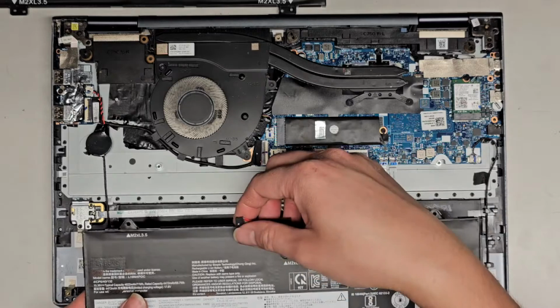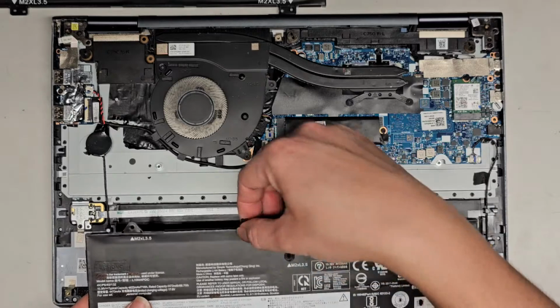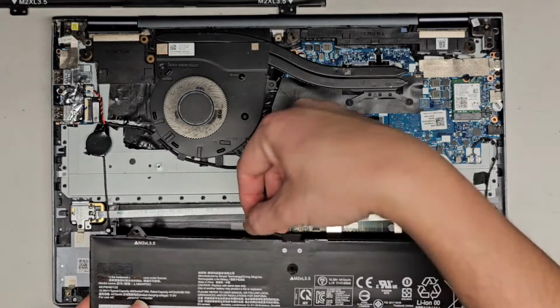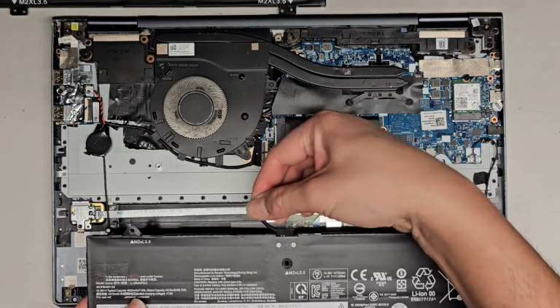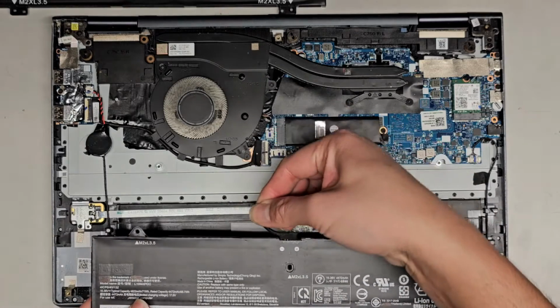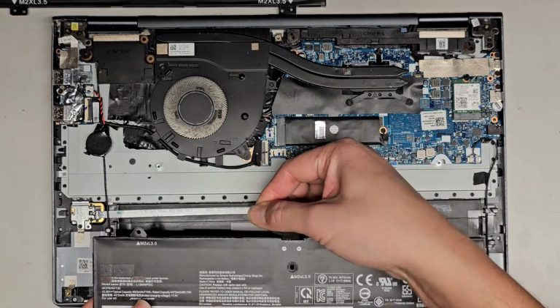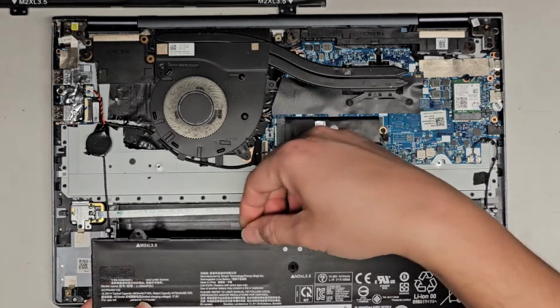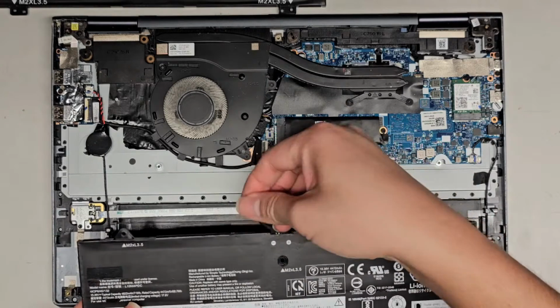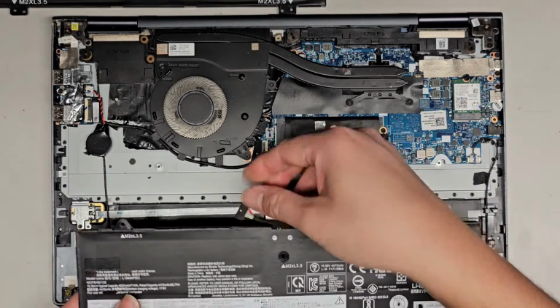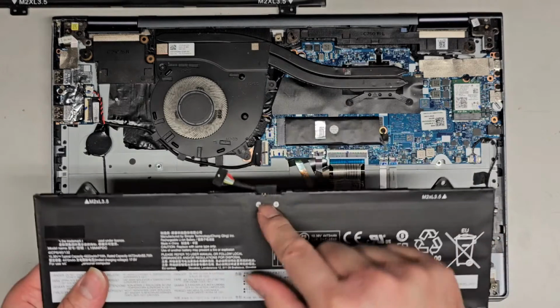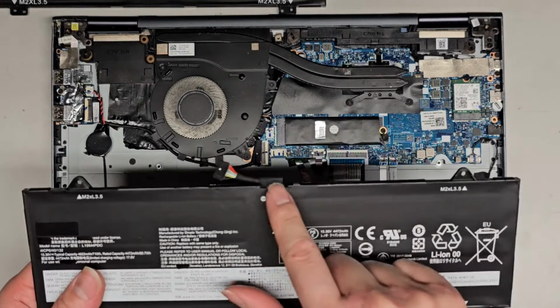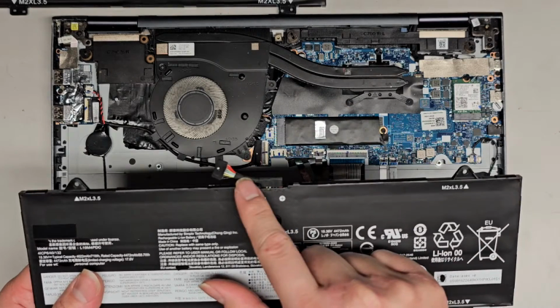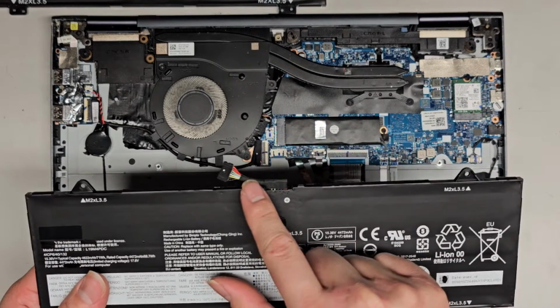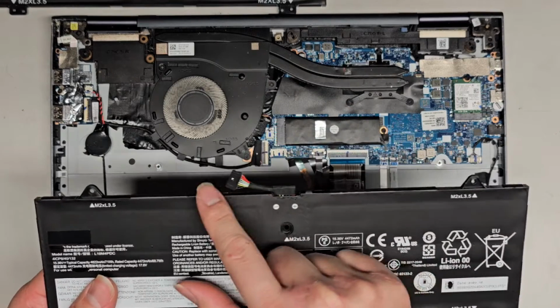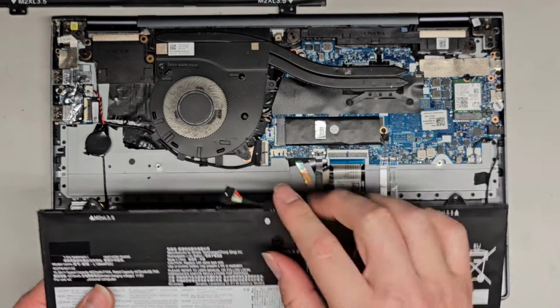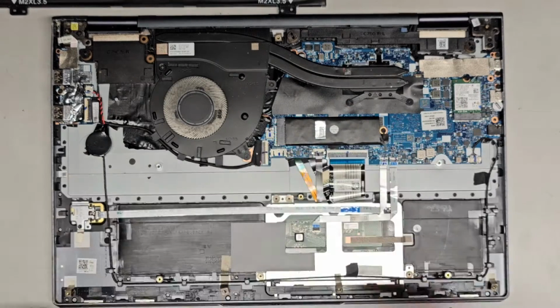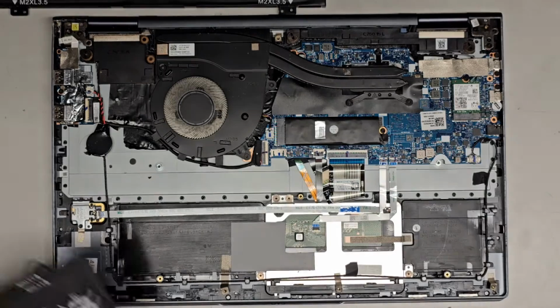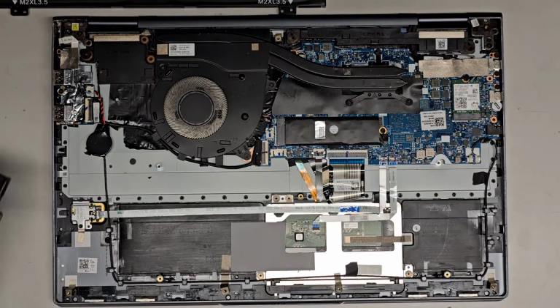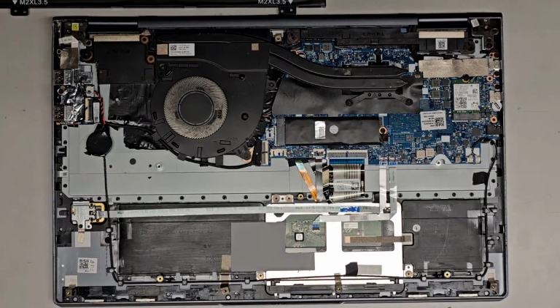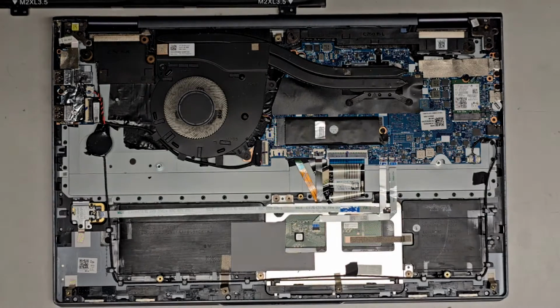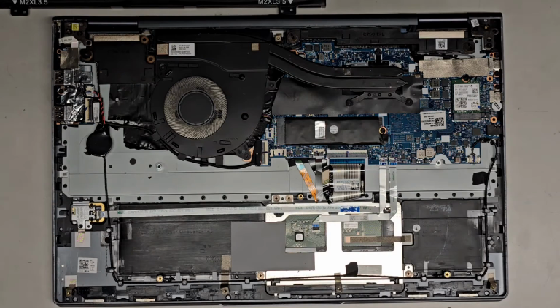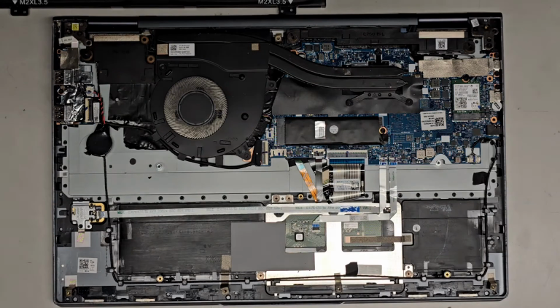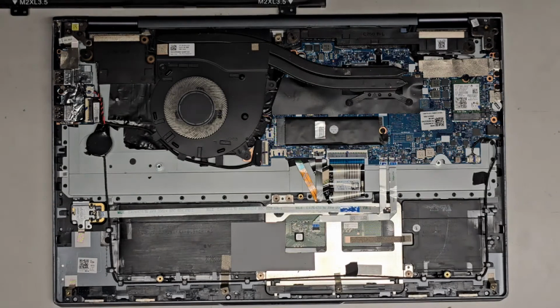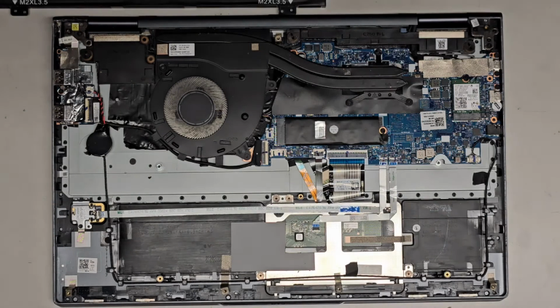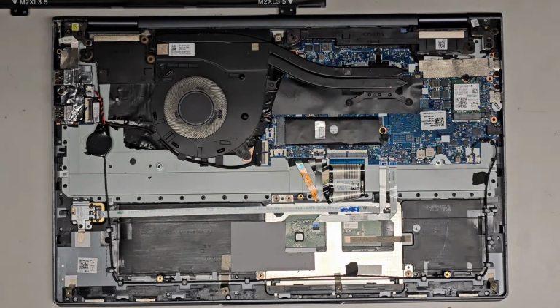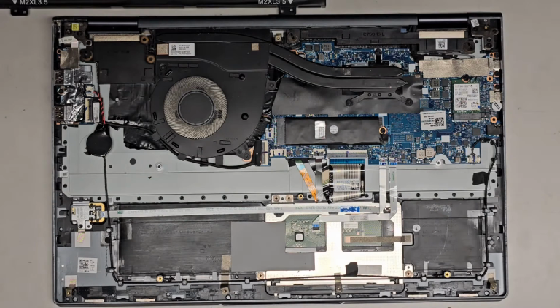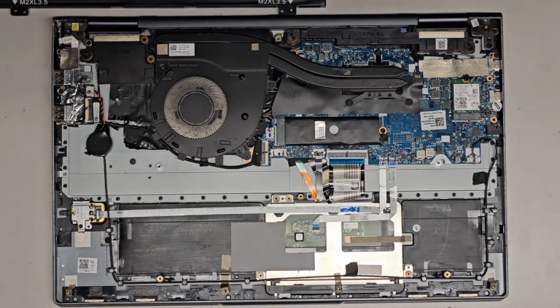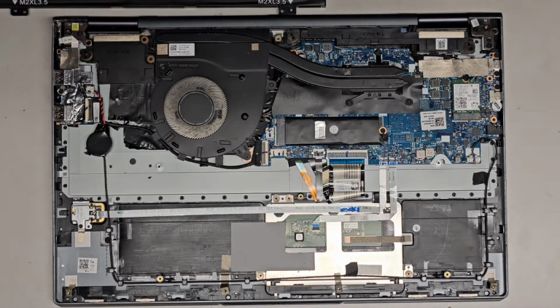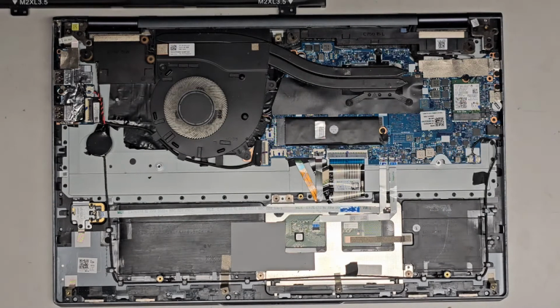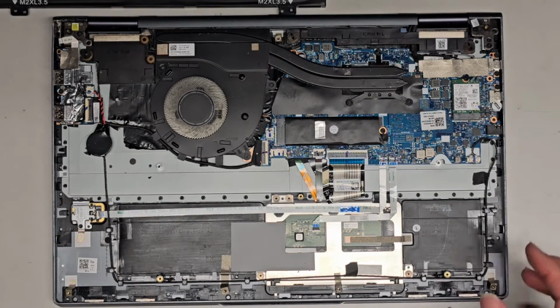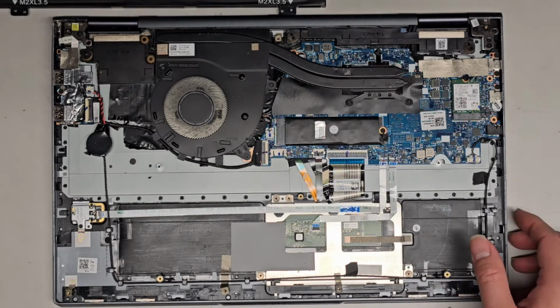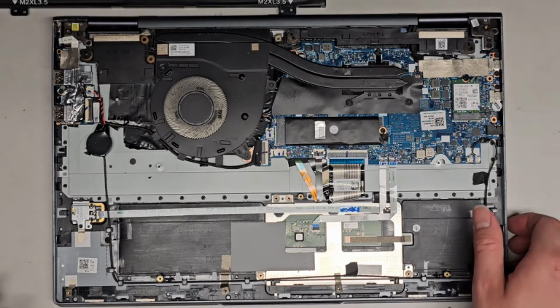This connector — you do need to kind of rotate it this way. As you can see, it's kind of going straight that way. But let's go ahead and take a look at the internals here real quick so we can kind of see.